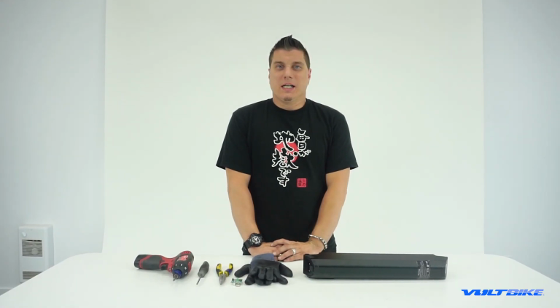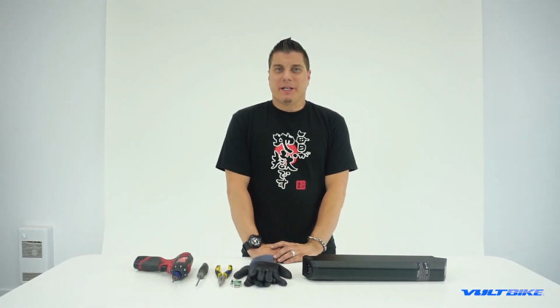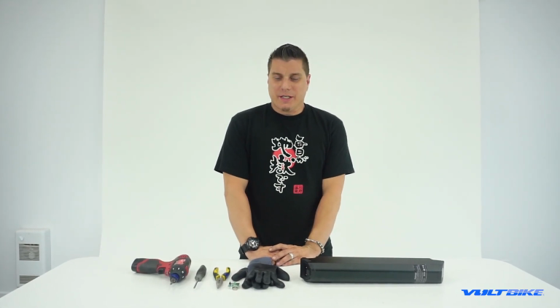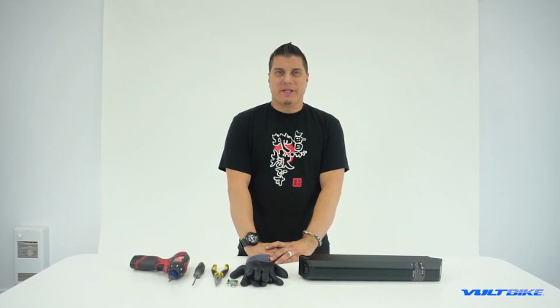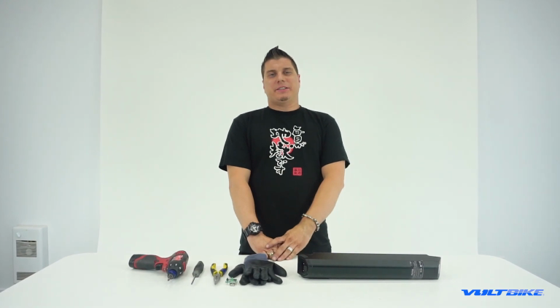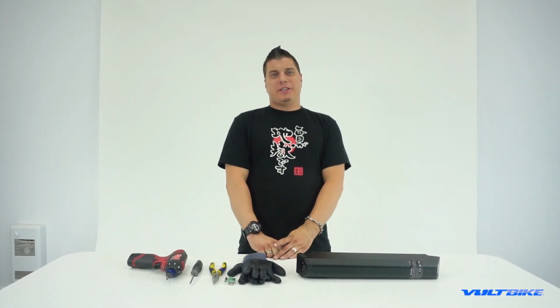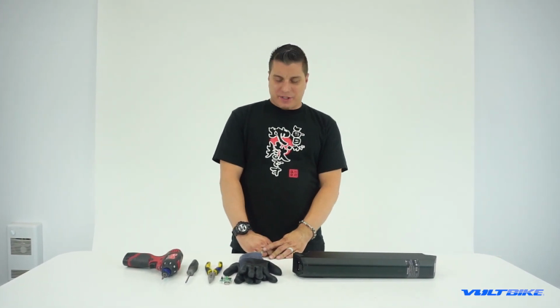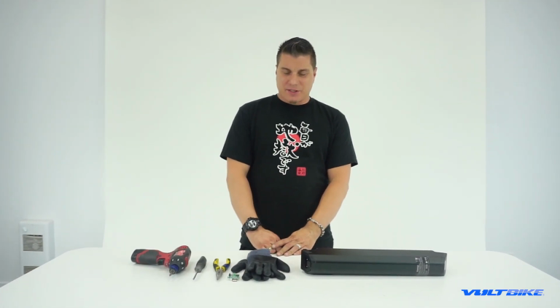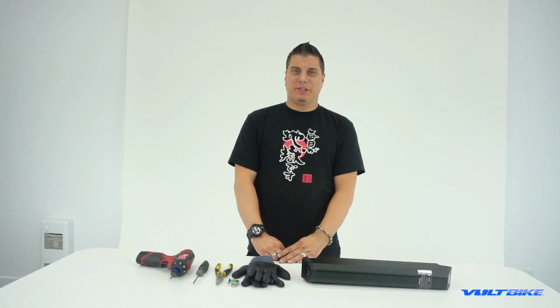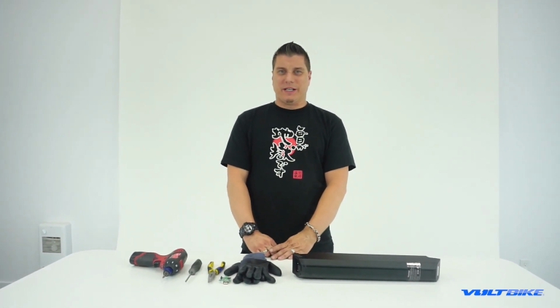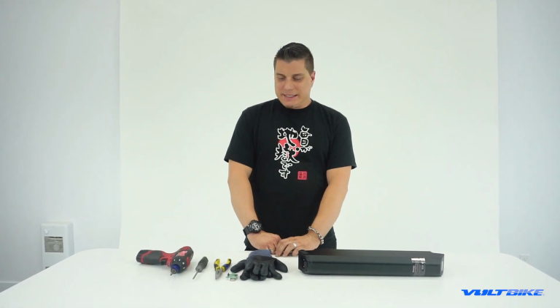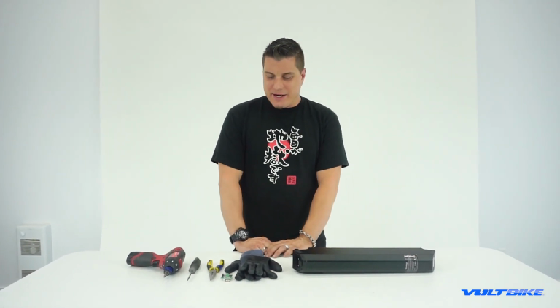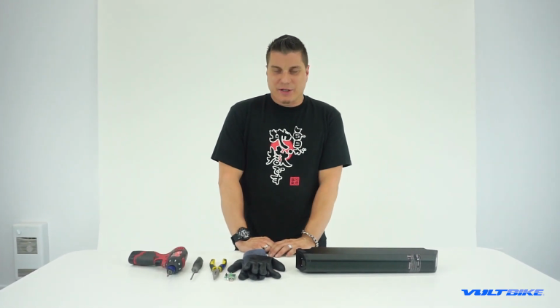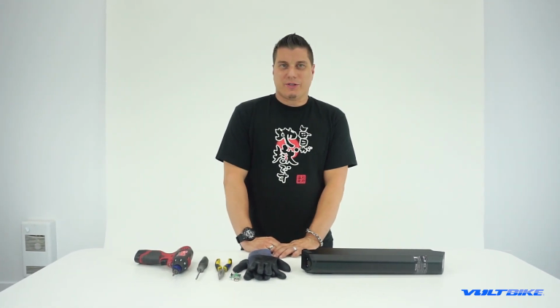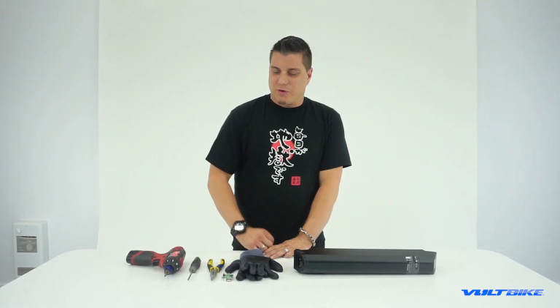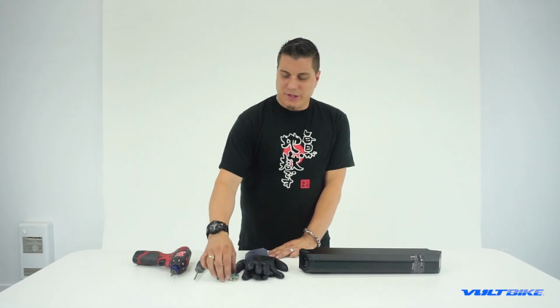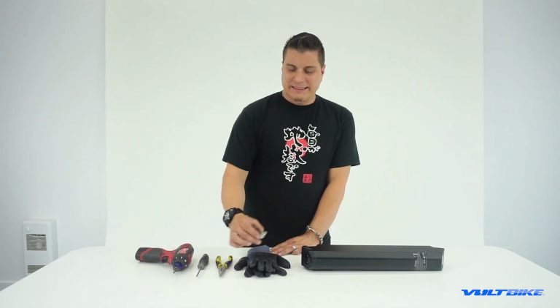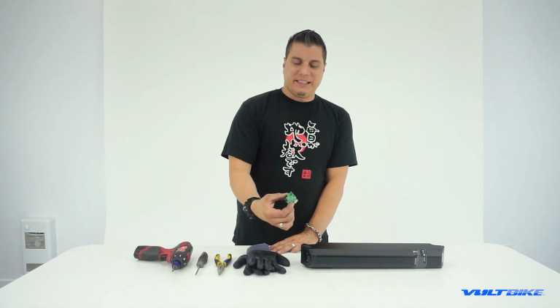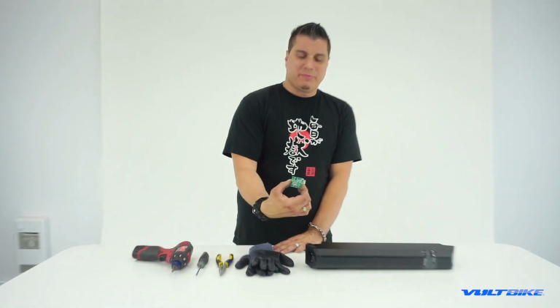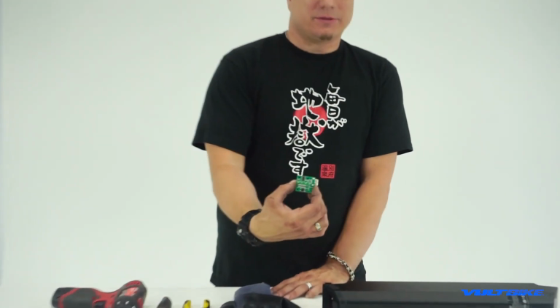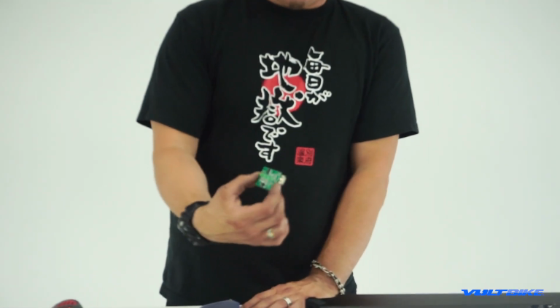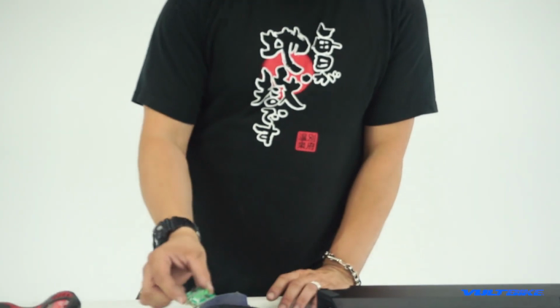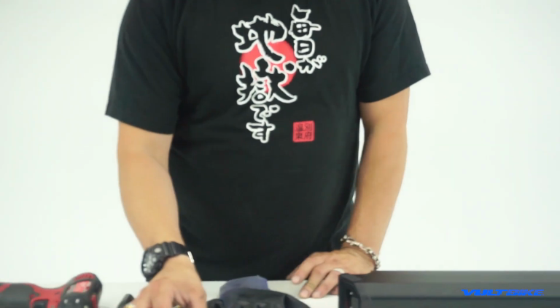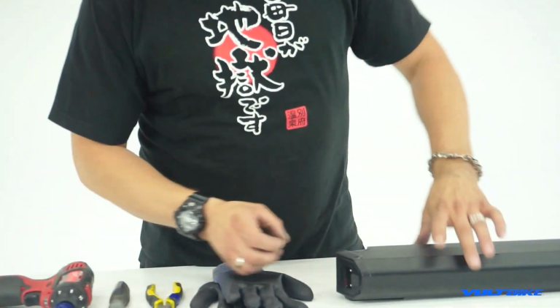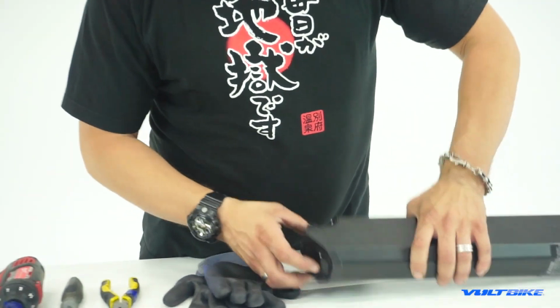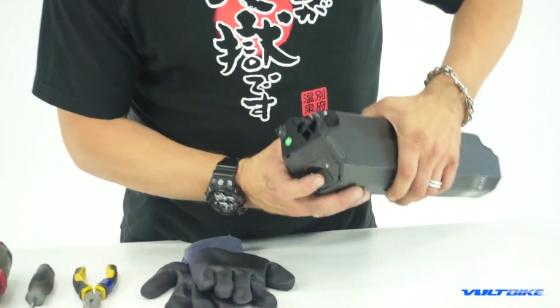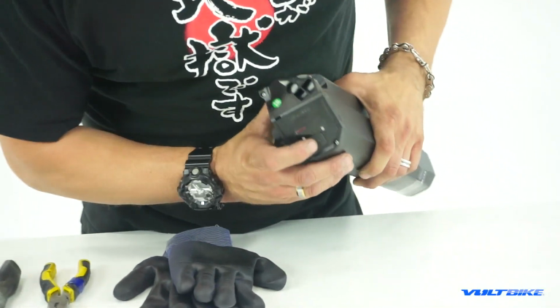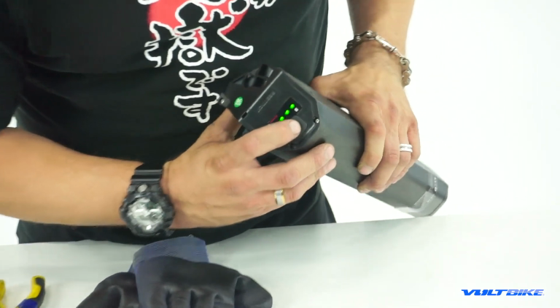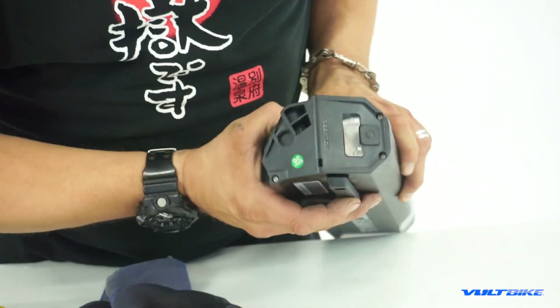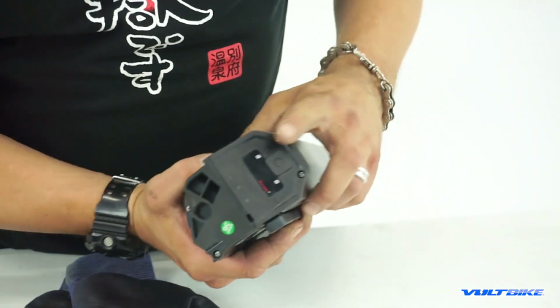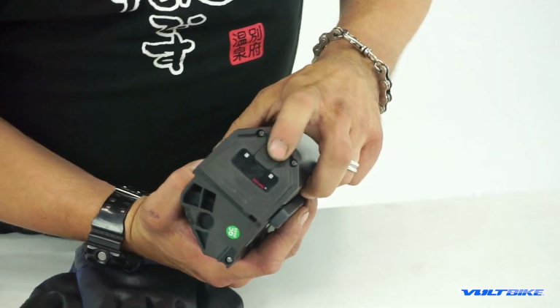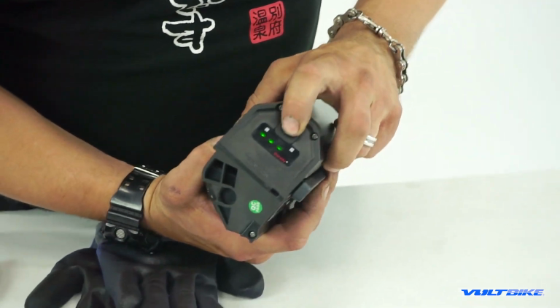Hi, my name is Ryan. I'm a senior technician and warranty specialist here at Voltbike. Today we are going to go over LED panel replacement, which is basically the lights that light up on the top of your Voltbike retention battery system that tell you the charge indicator.